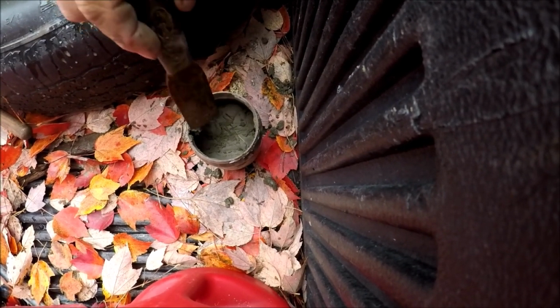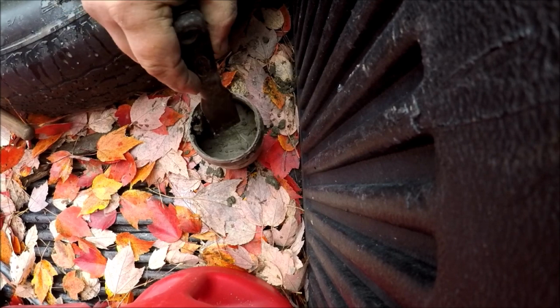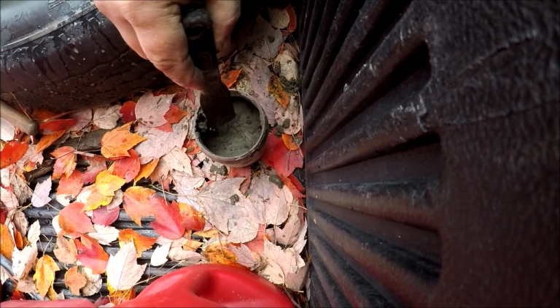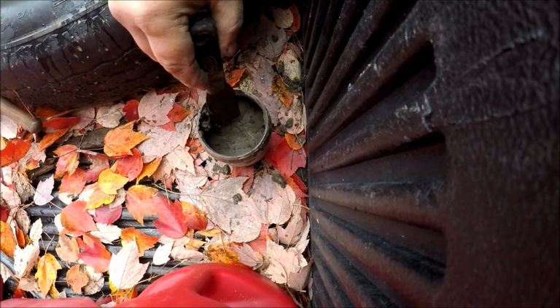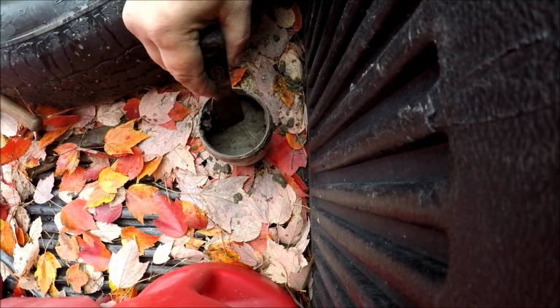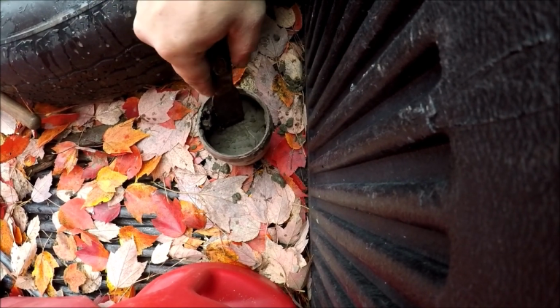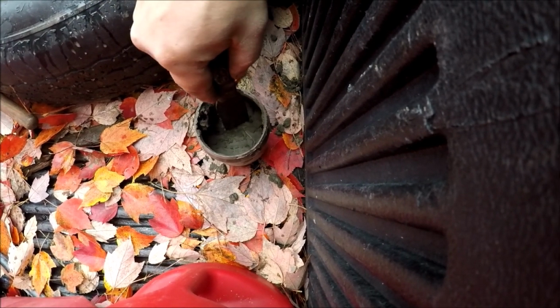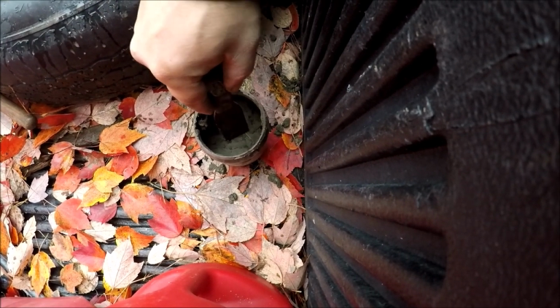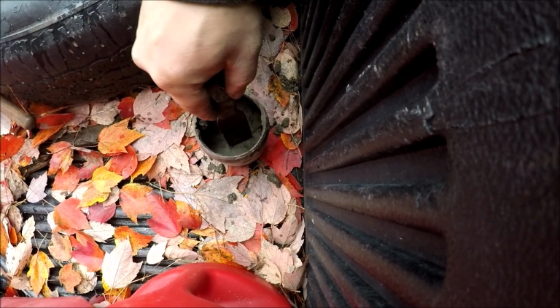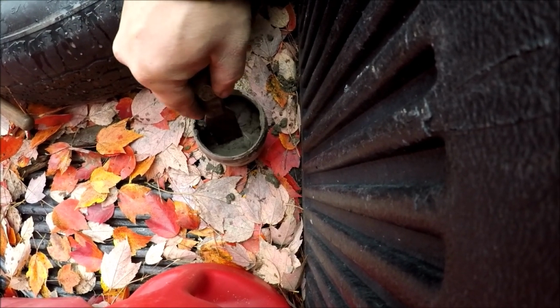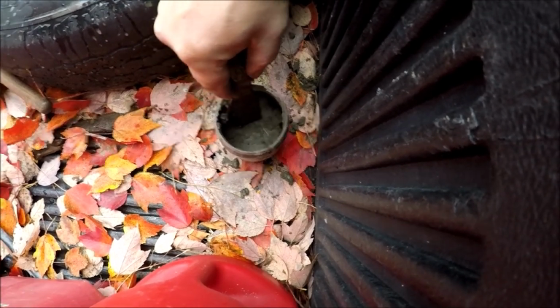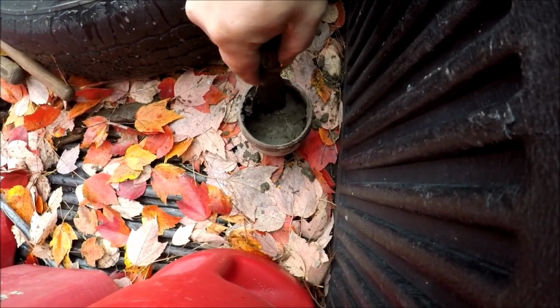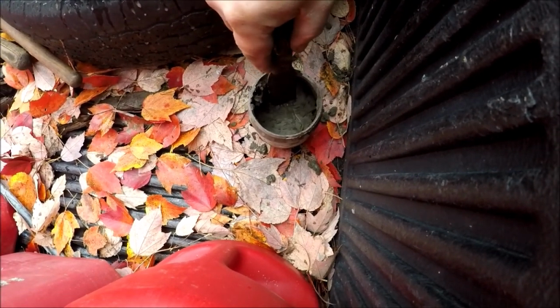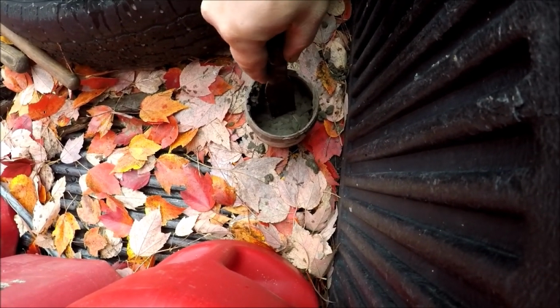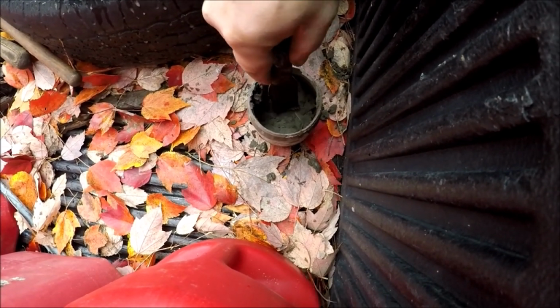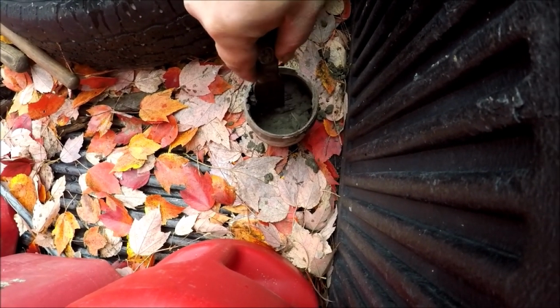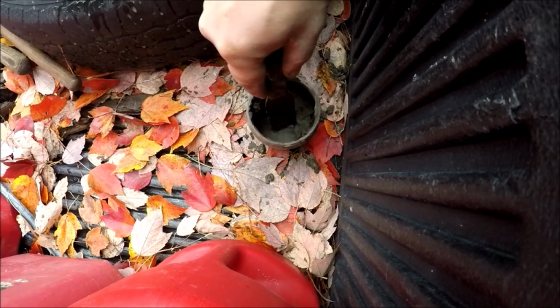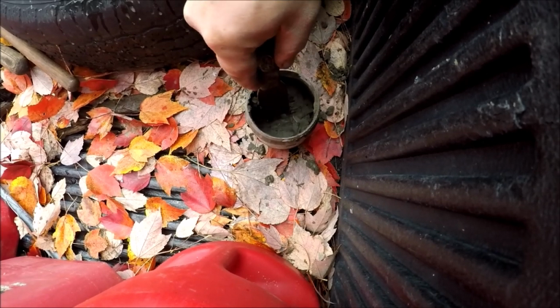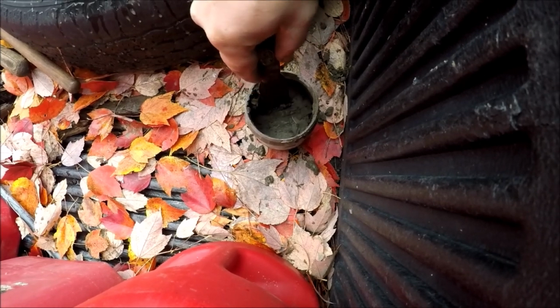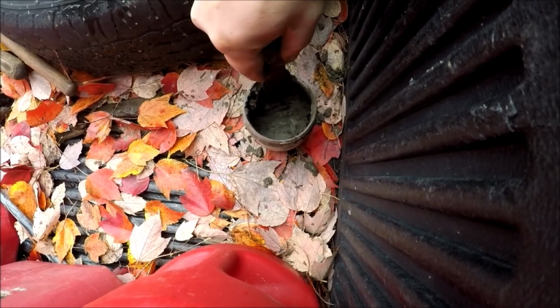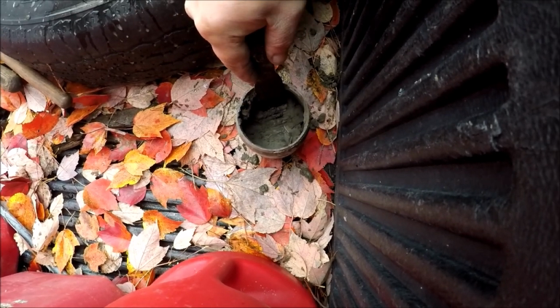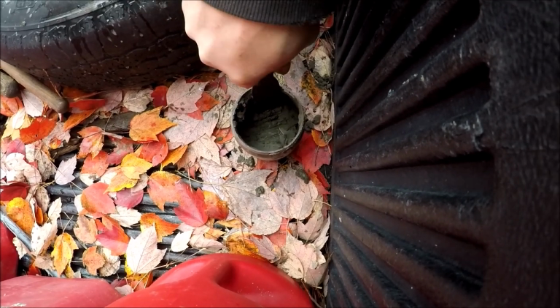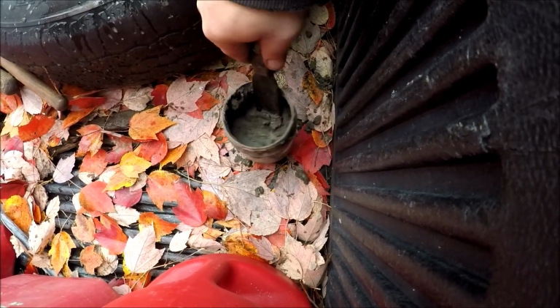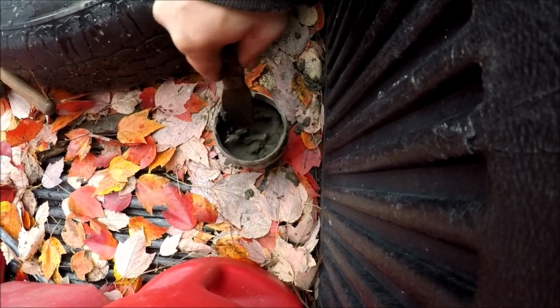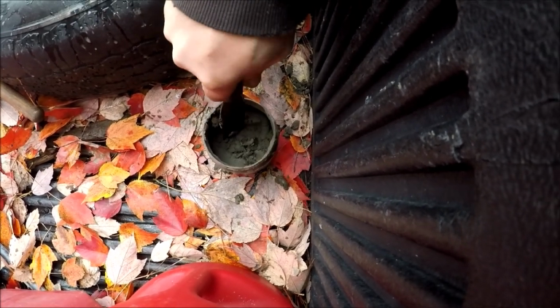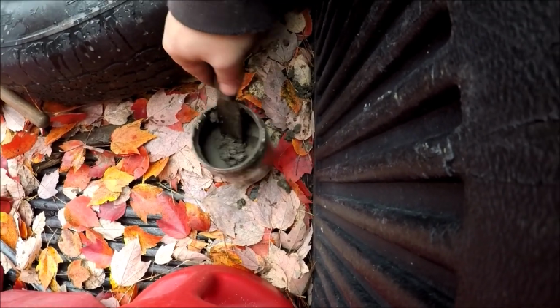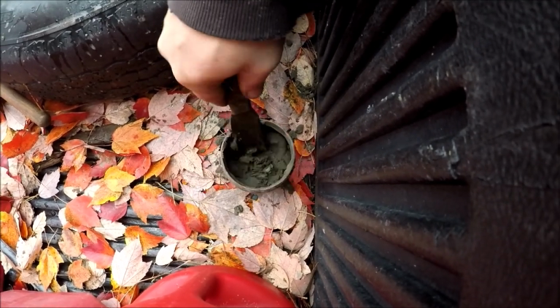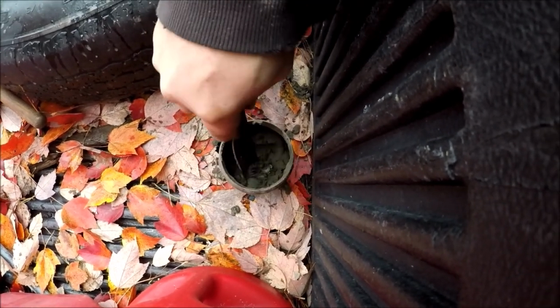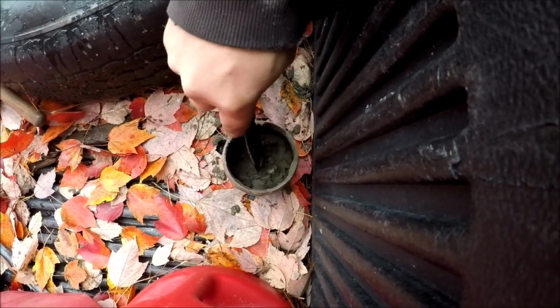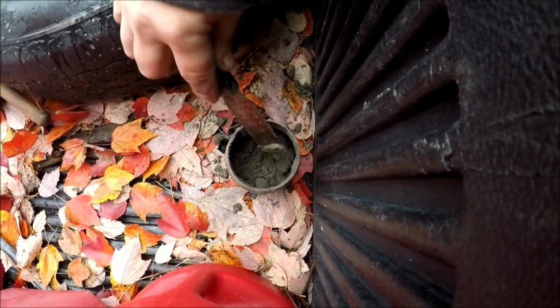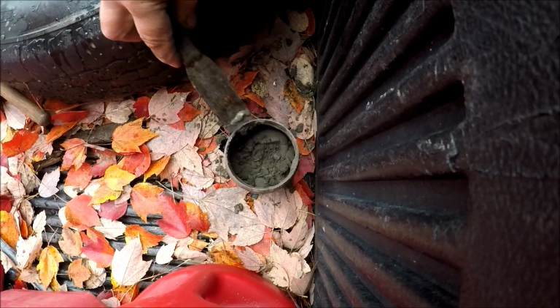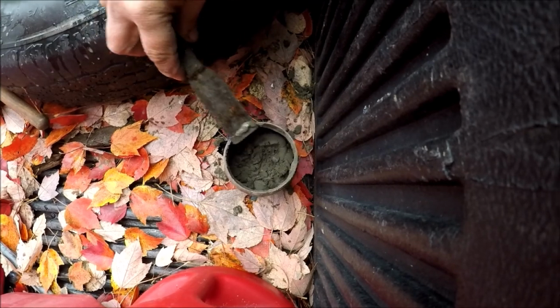Now about five minutes in and you can see it's already setting up. Your work time goes very quickly — it's almost hard already.